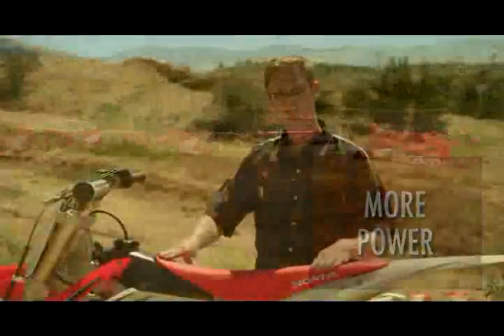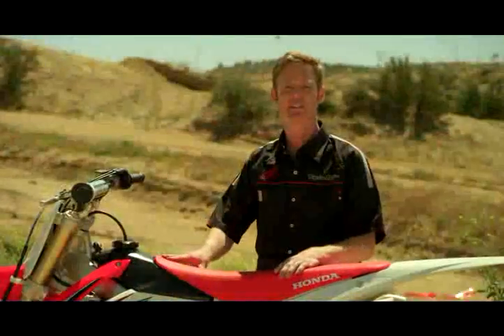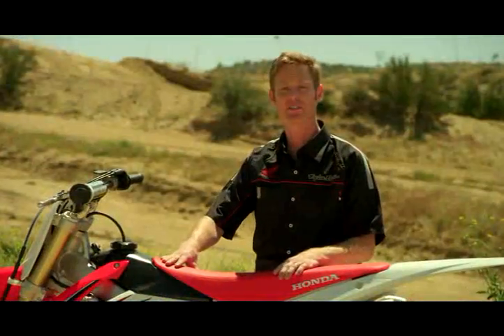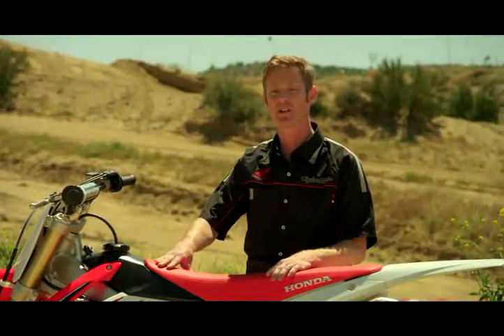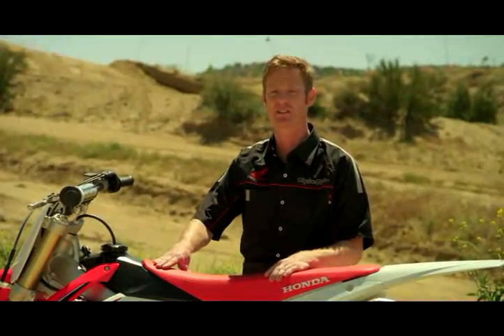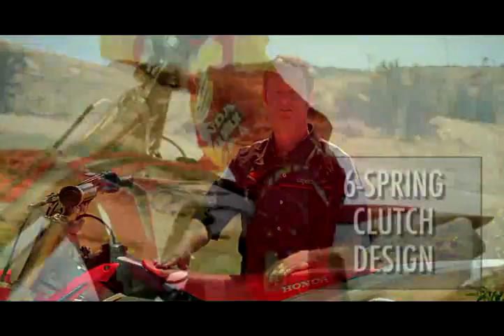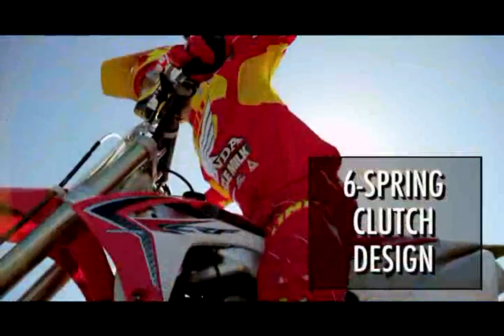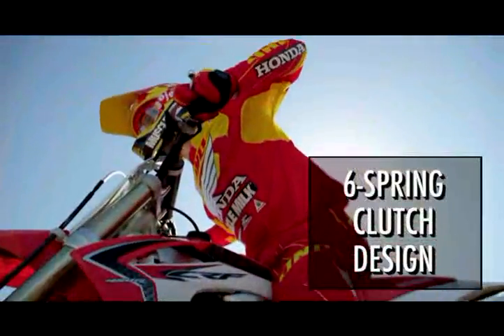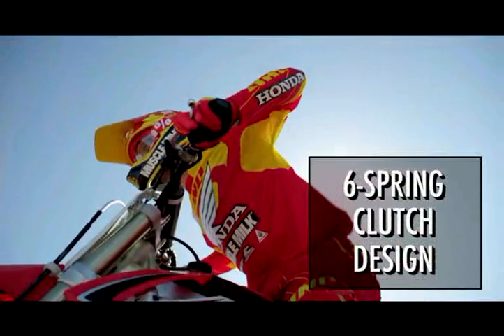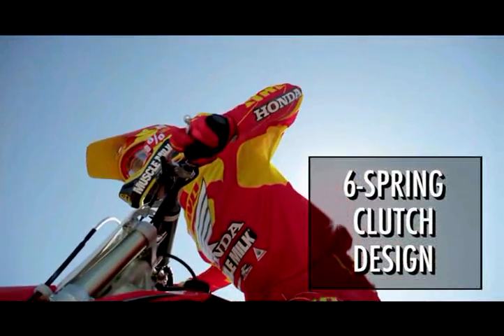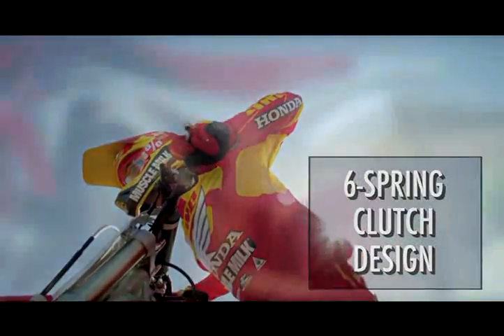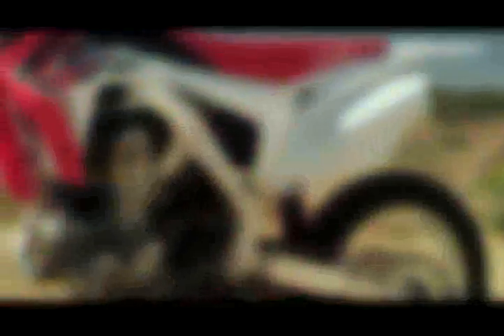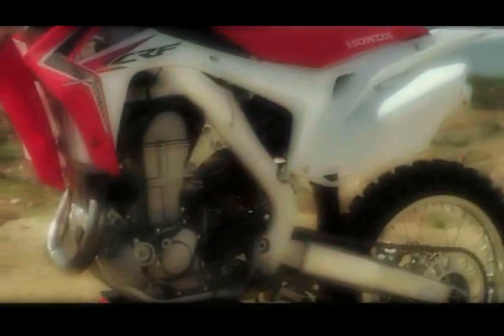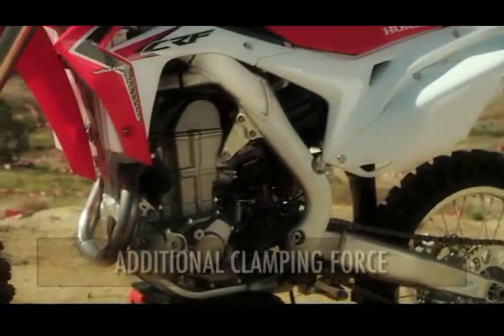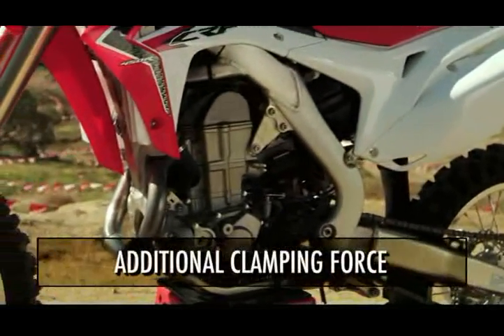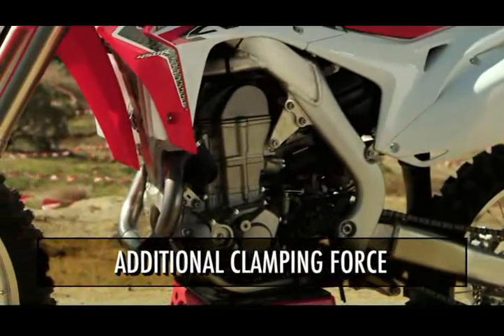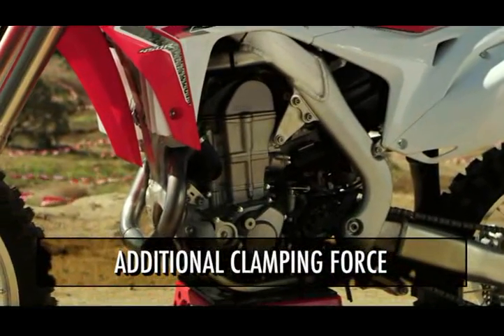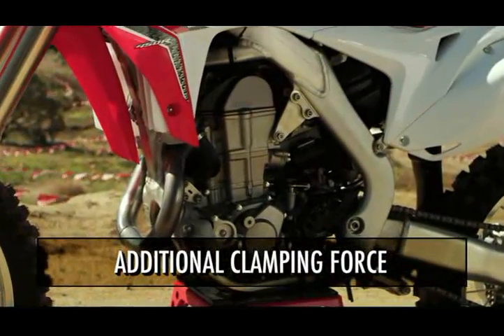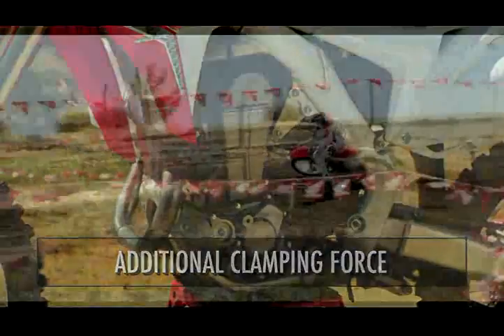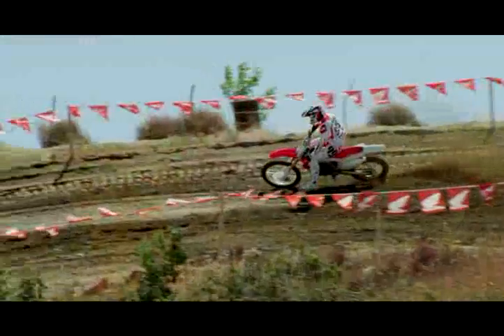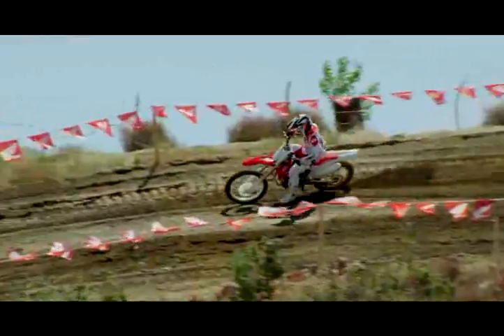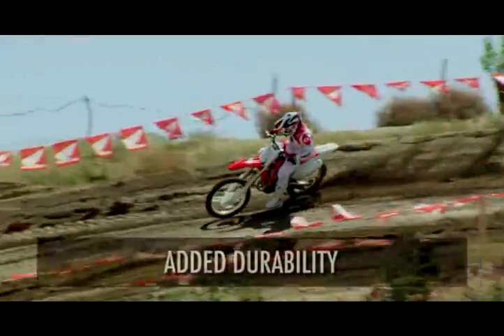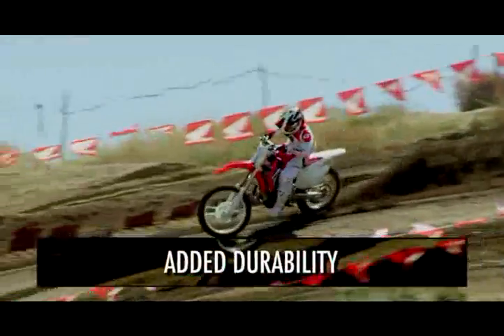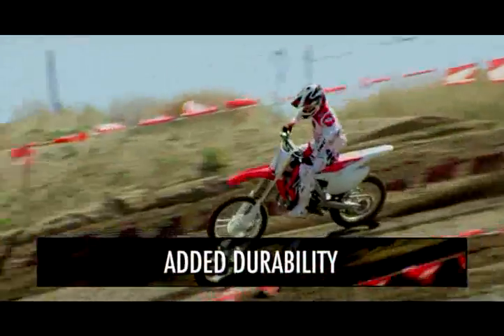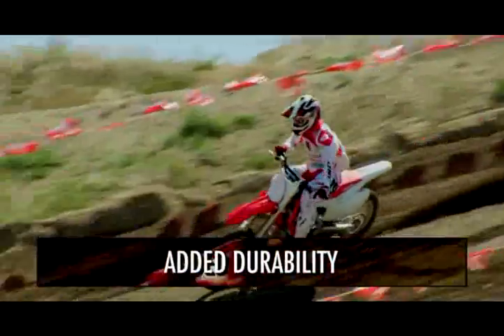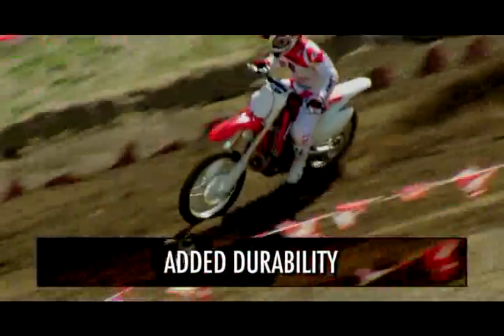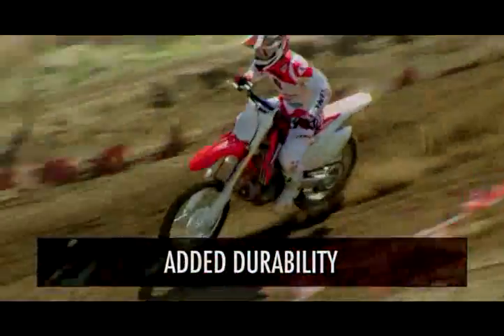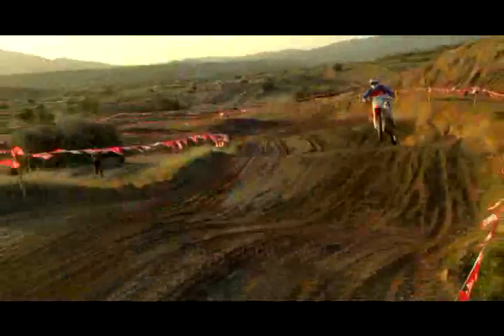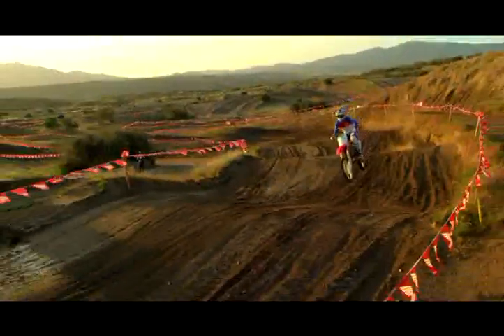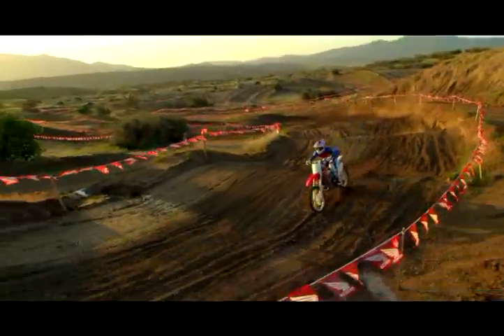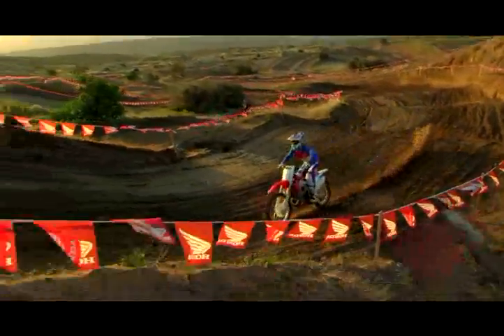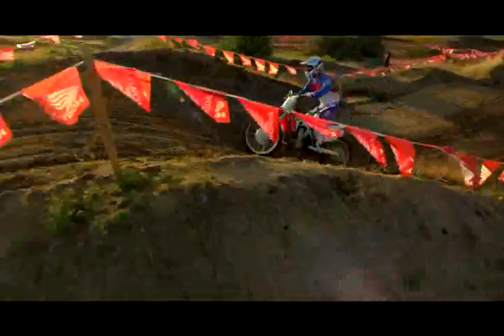Additionally, it gets an all-new six-spring clutch design versus the four-spring clutch on last year's model. The six-spring clutch is going to have a little bit more clamping force, it's going to be more durable, and it's going to stay steady and true throughout the moto.